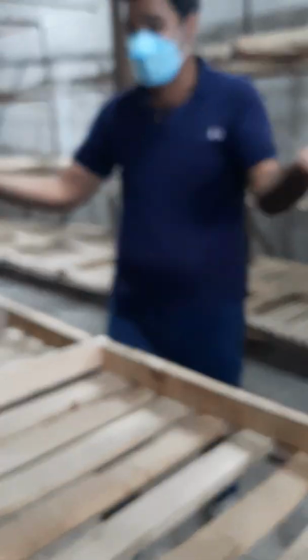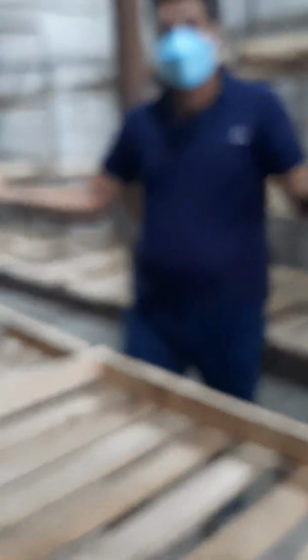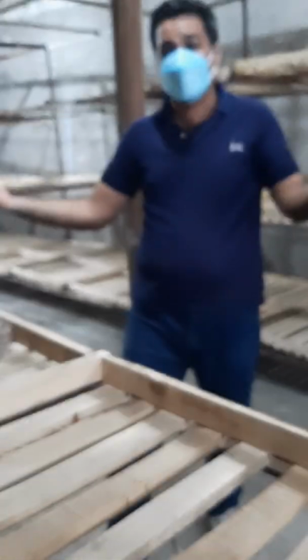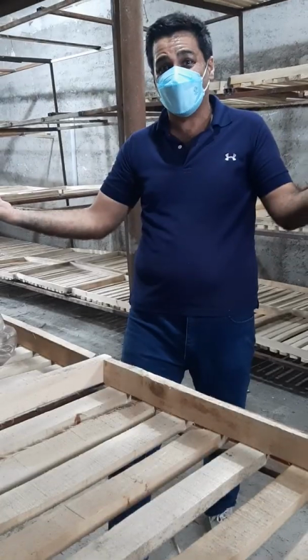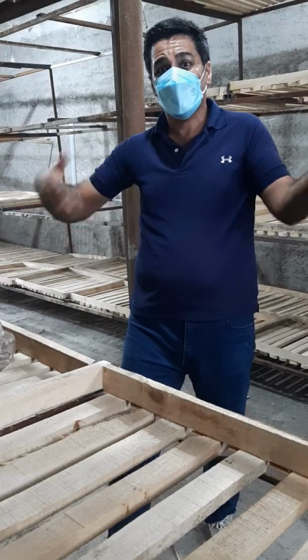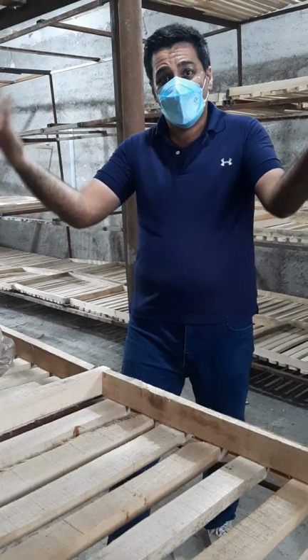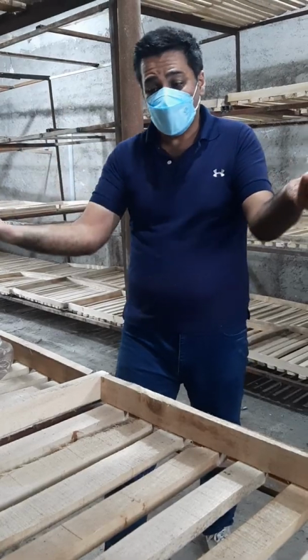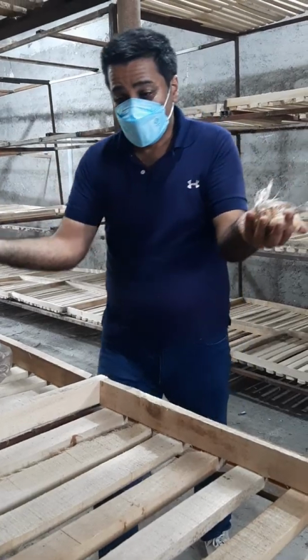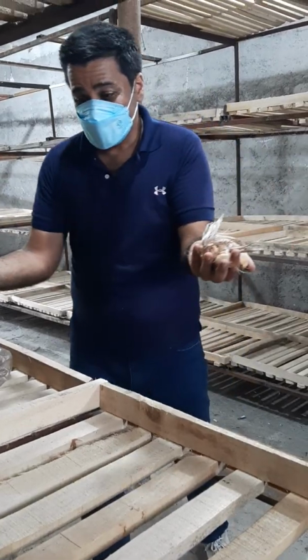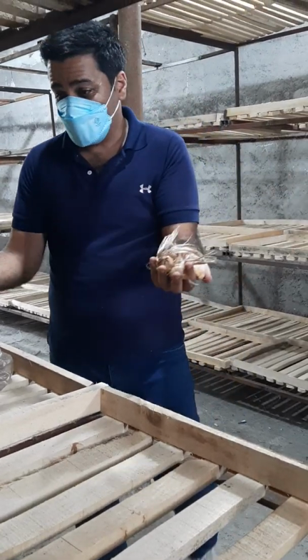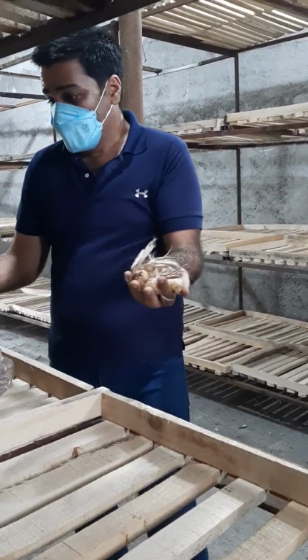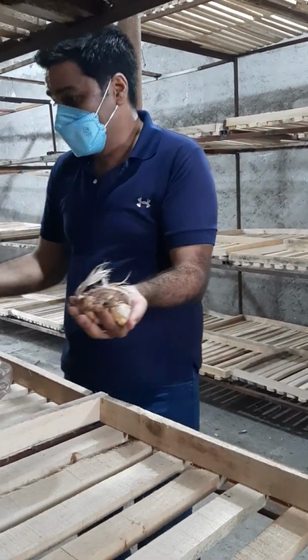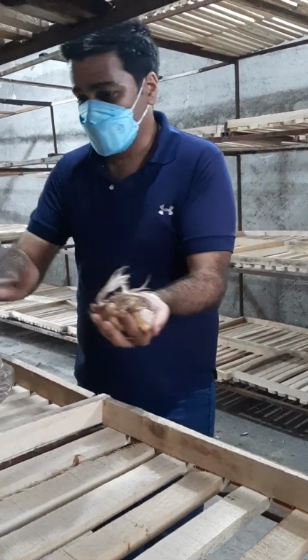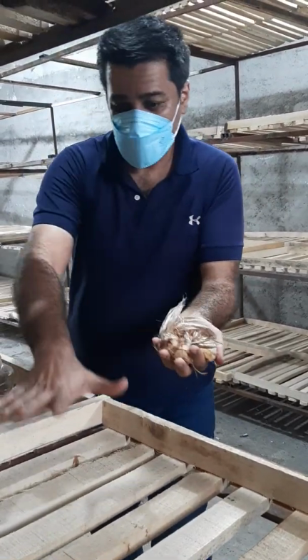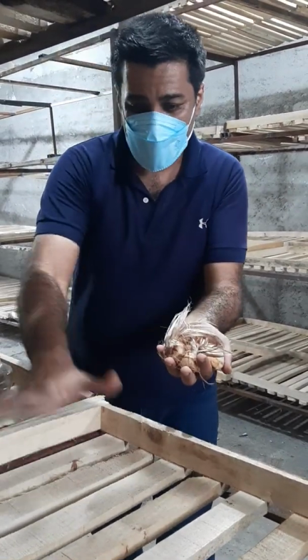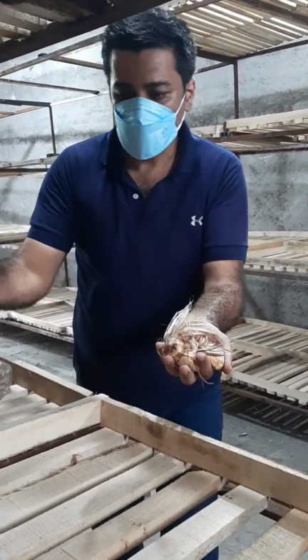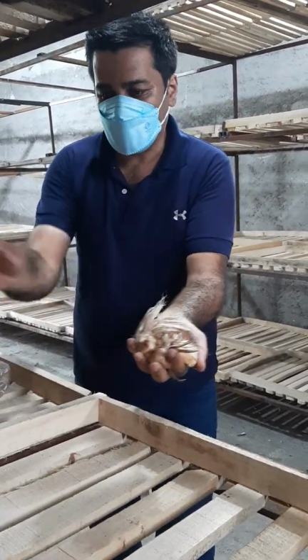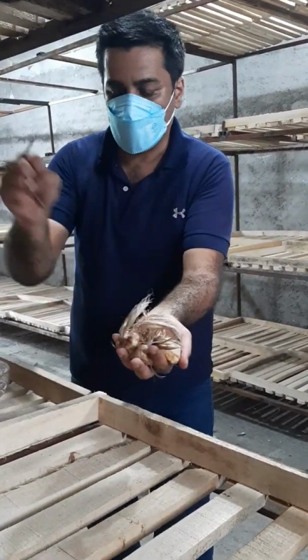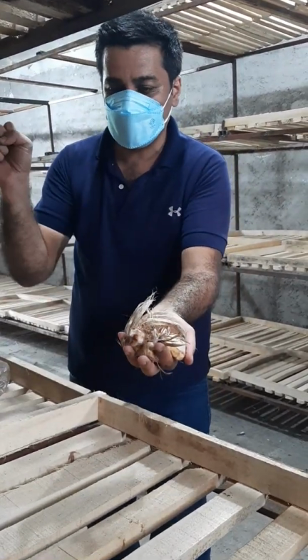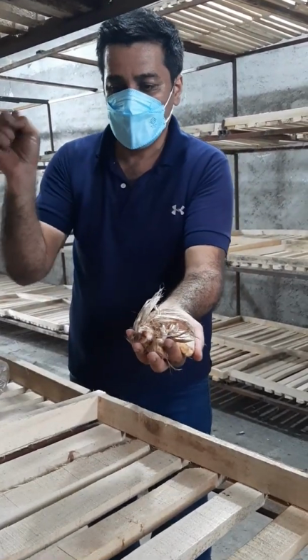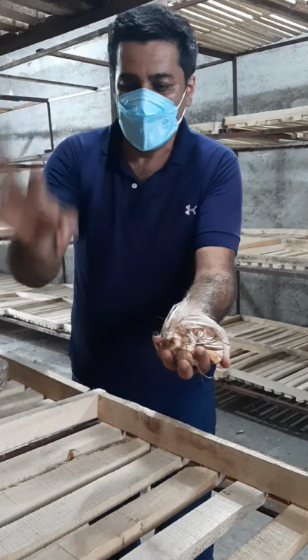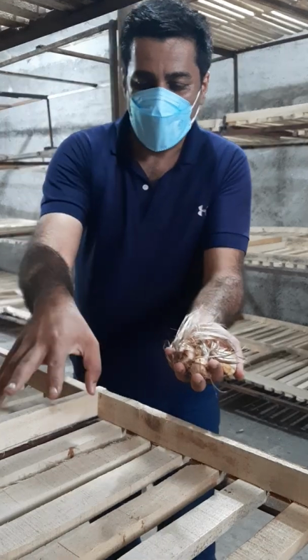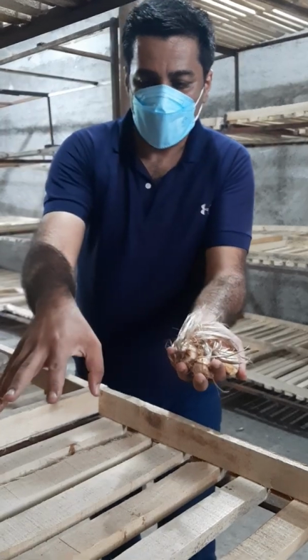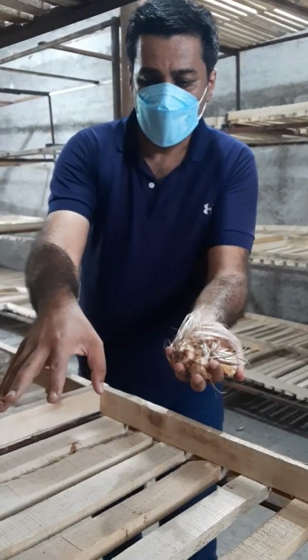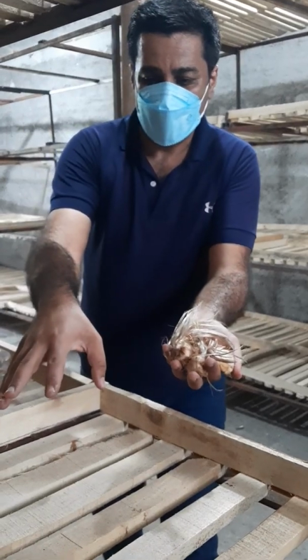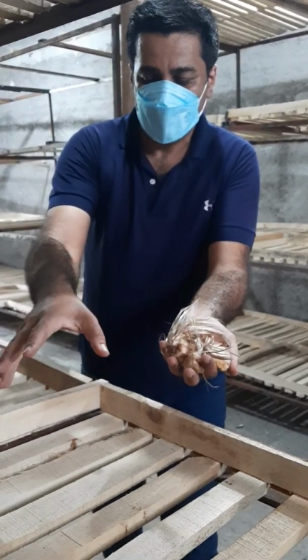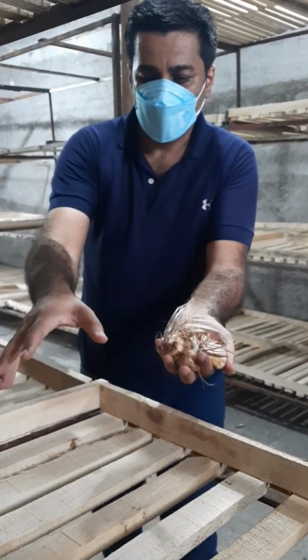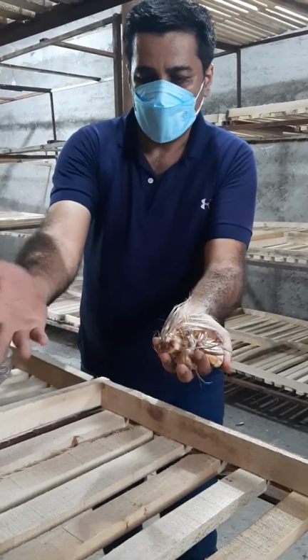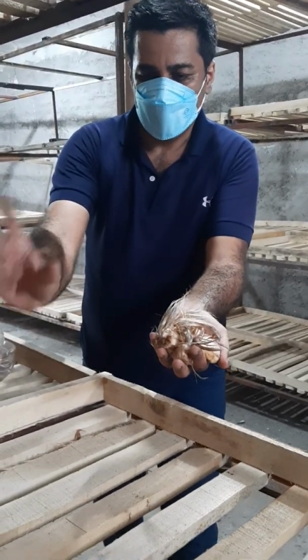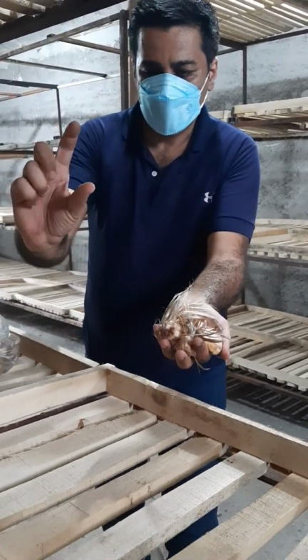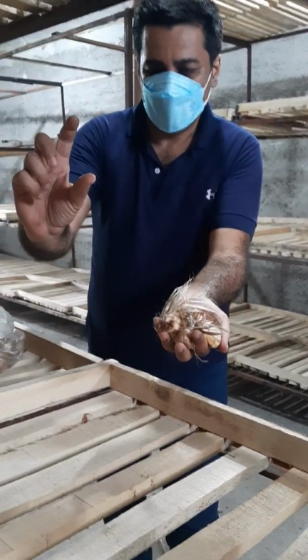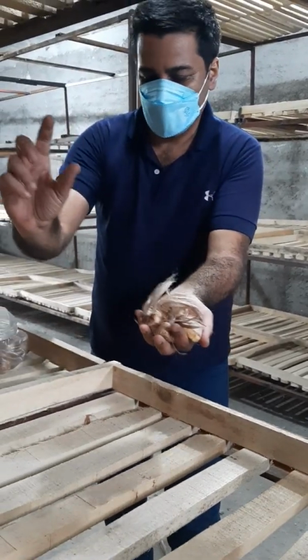As you can see, this is the greenhouse setup for growing saffron indoors. After harvesting, you can add vermiculite to a depth of 30 centimeters.